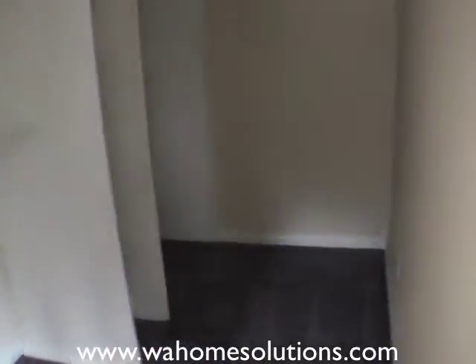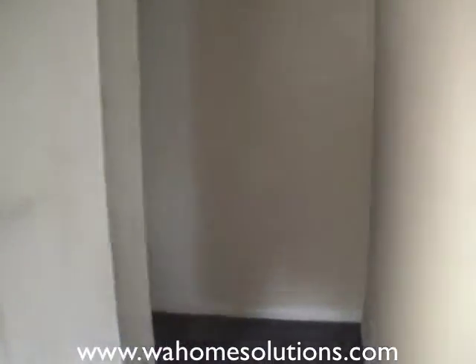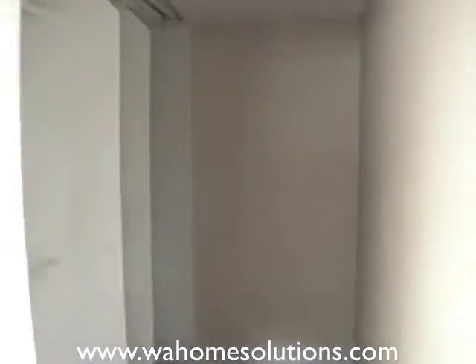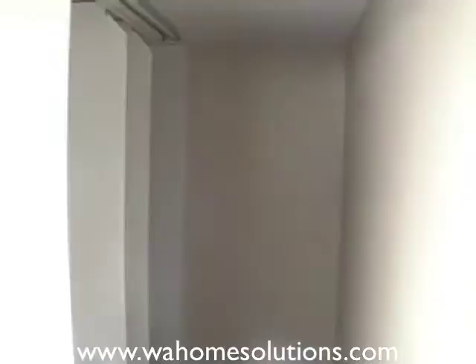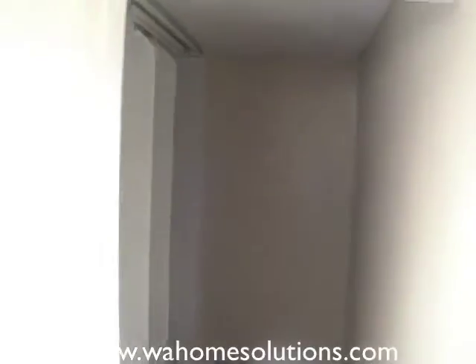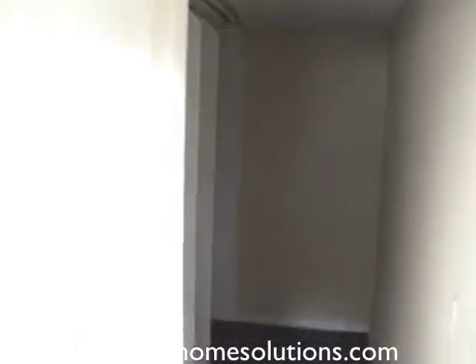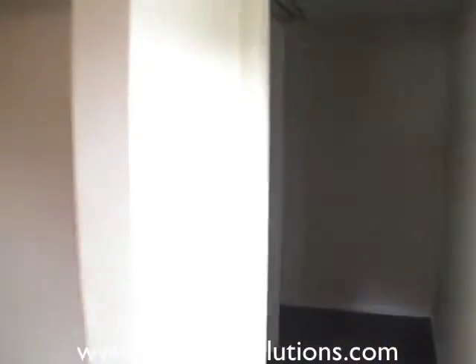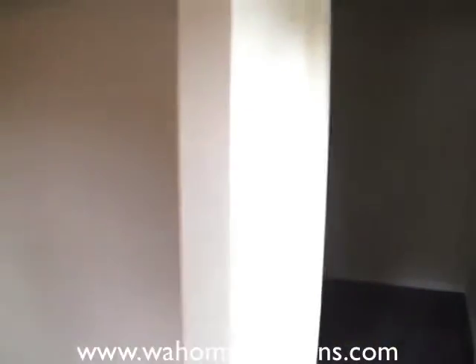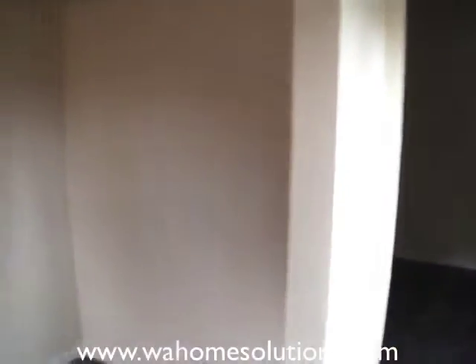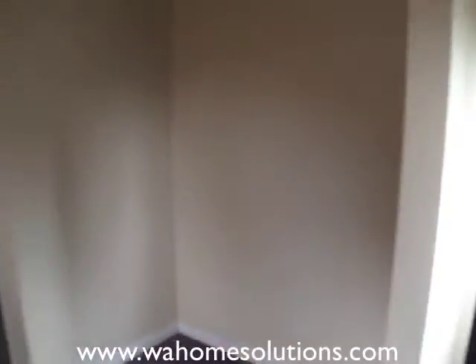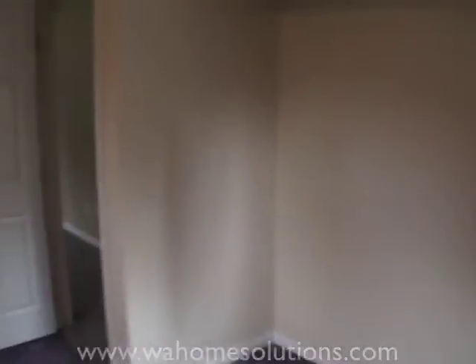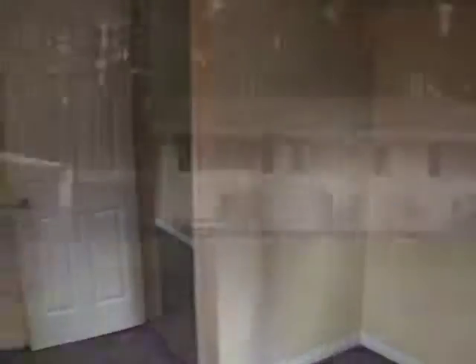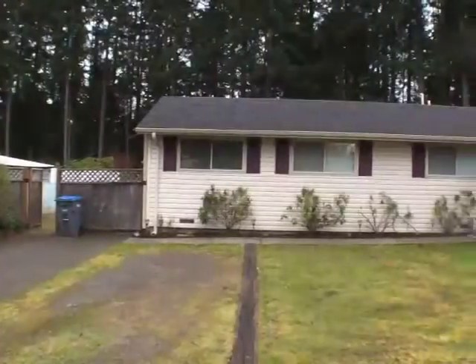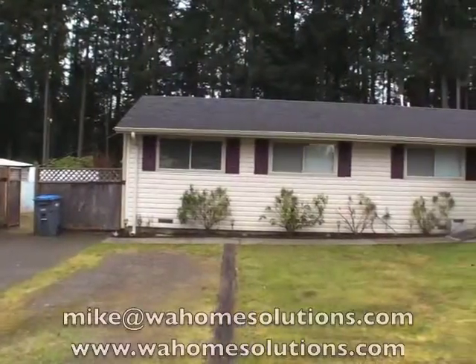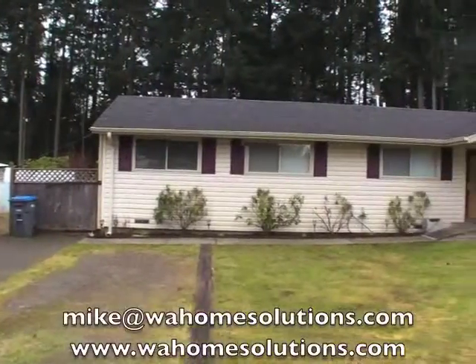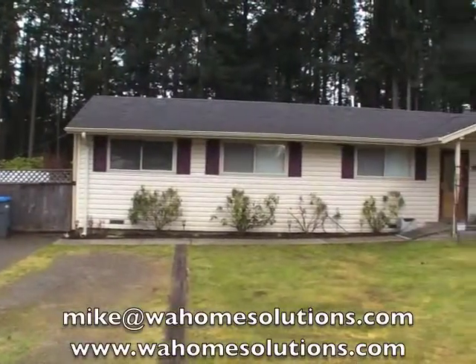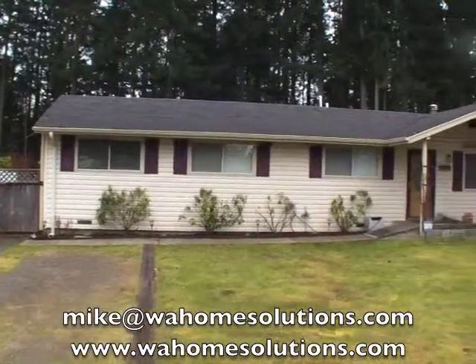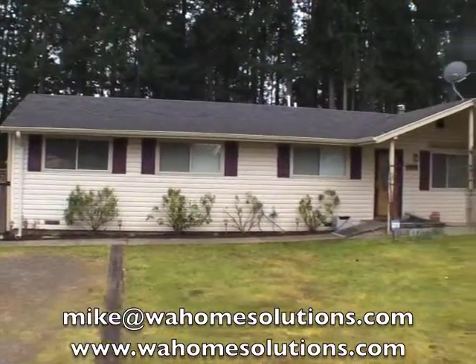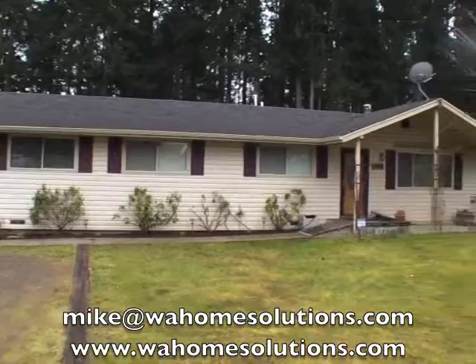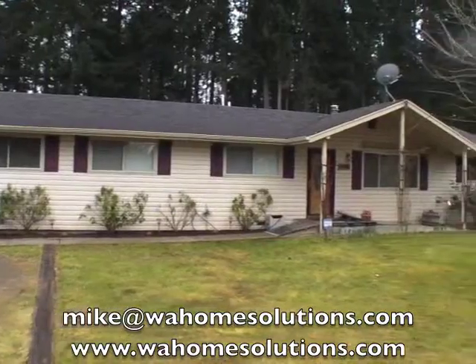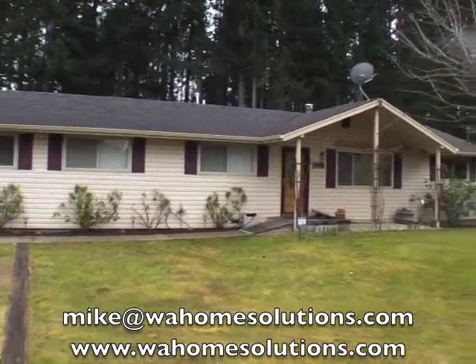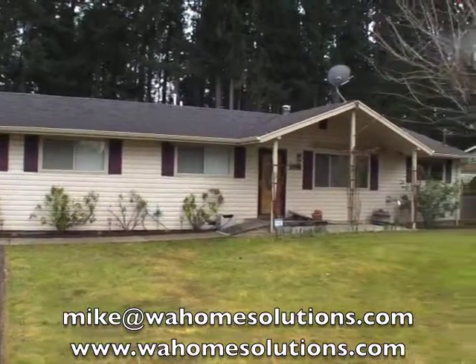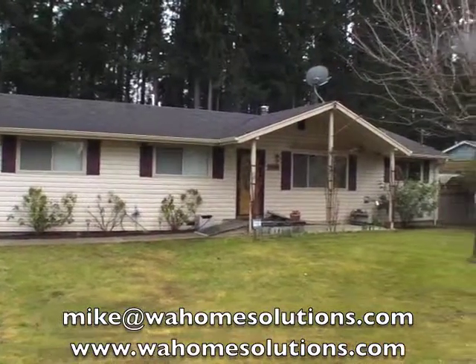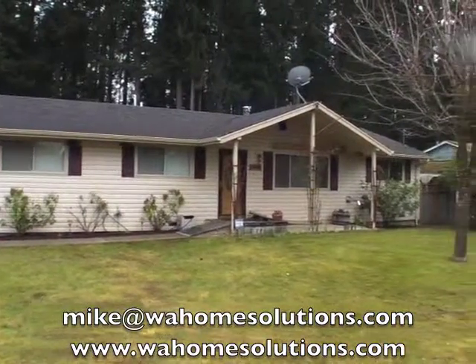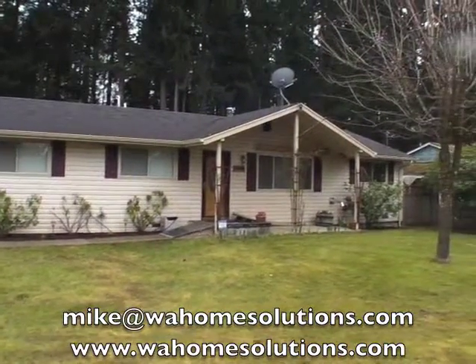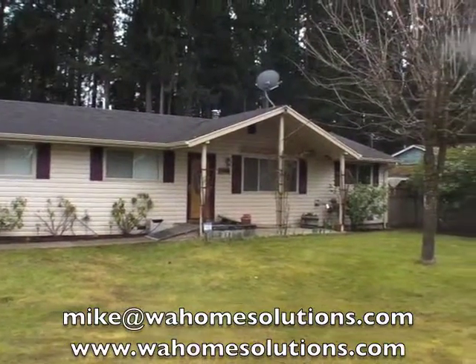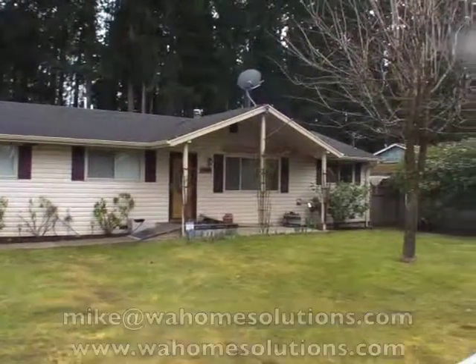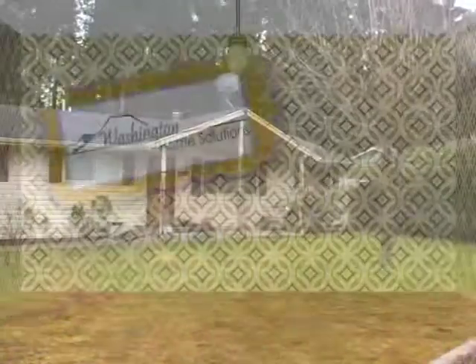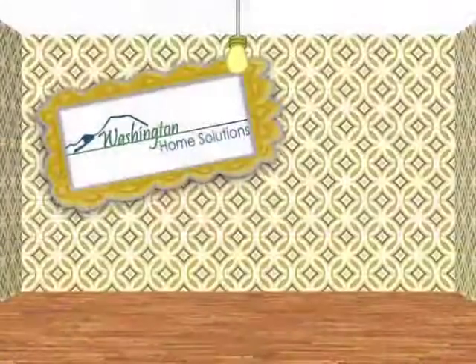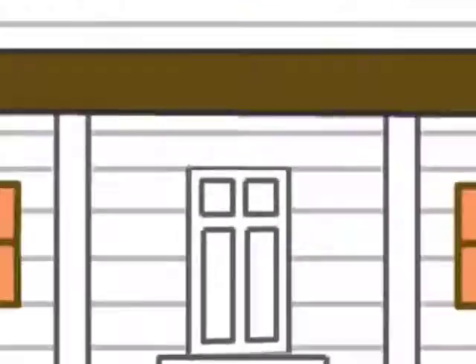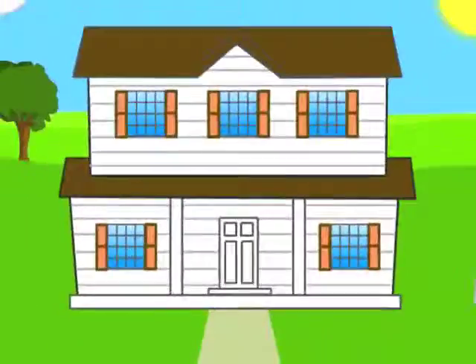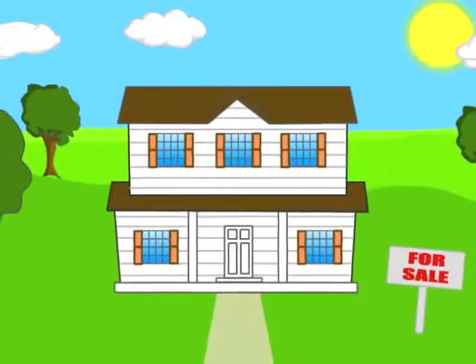That's the end of the tour. If you're interested in this property, make sure you send an email to me right away. See you next time.